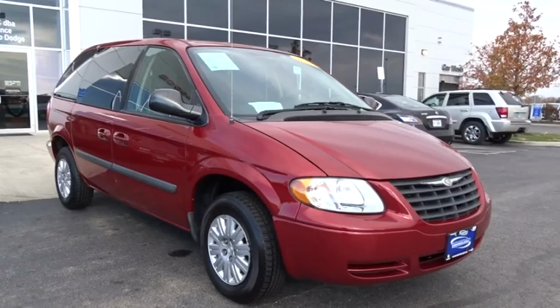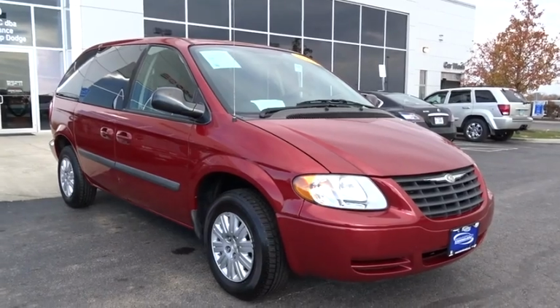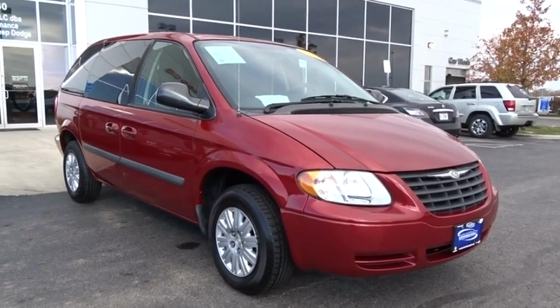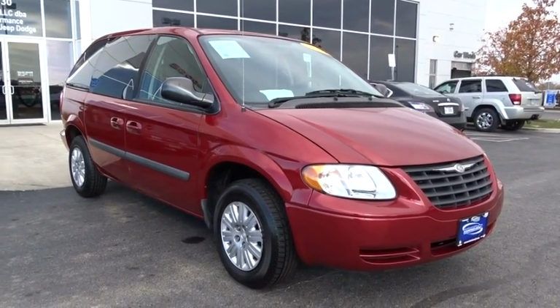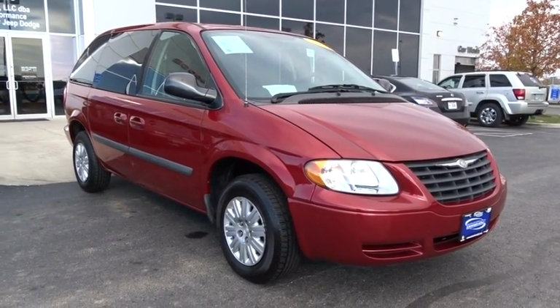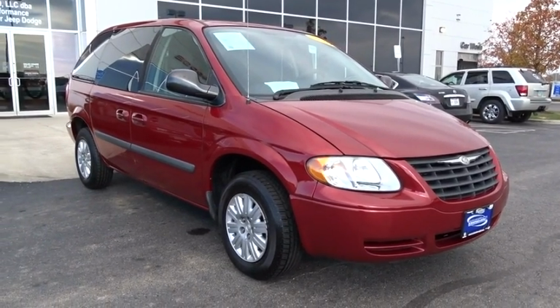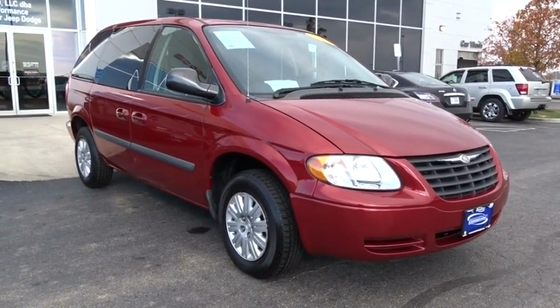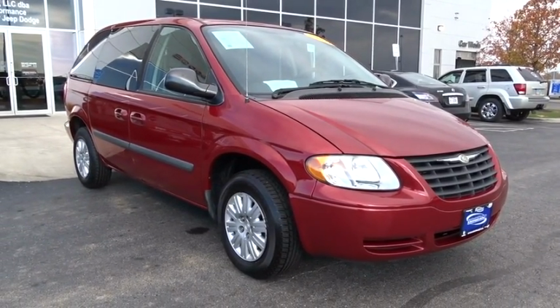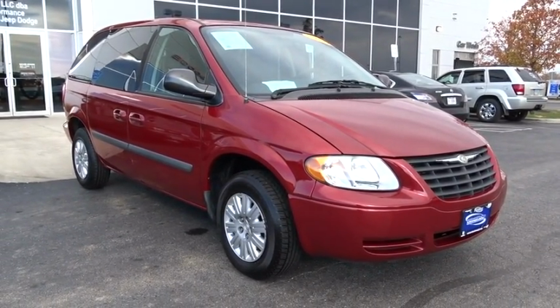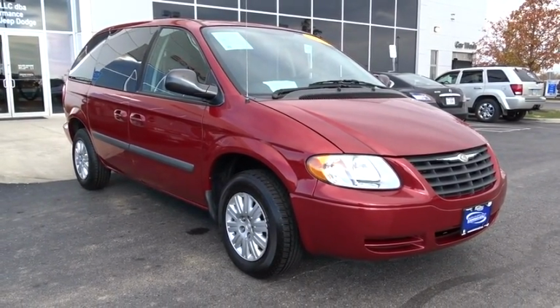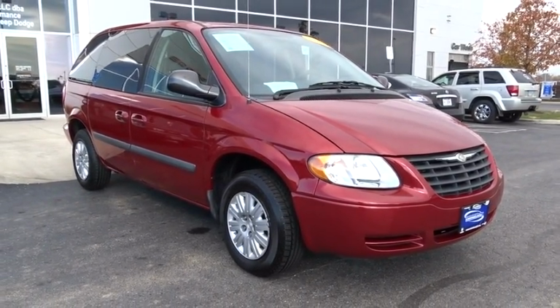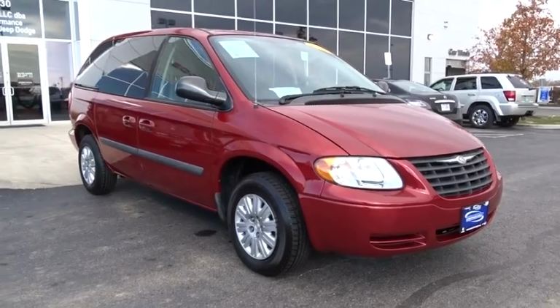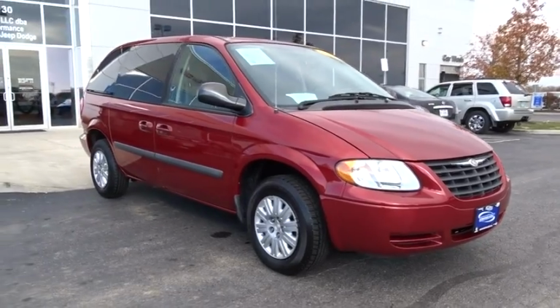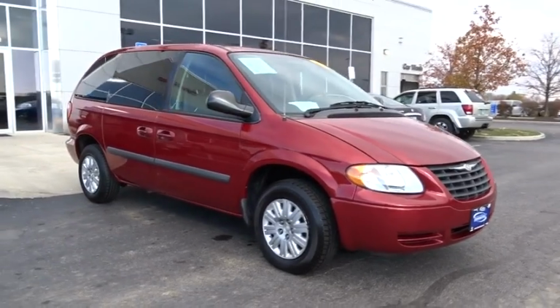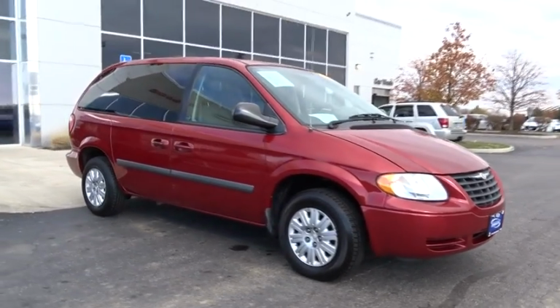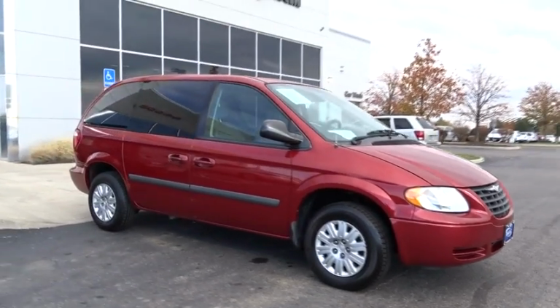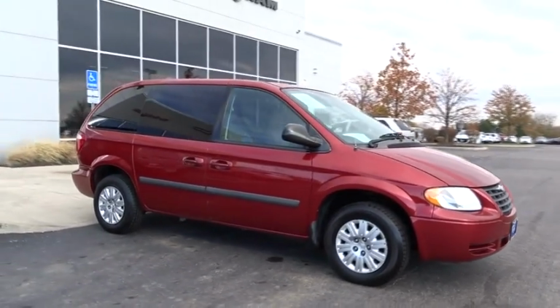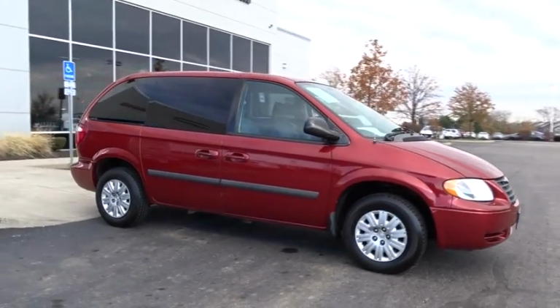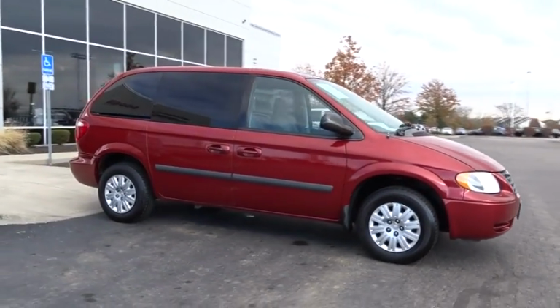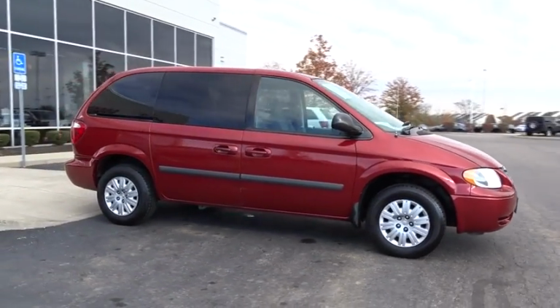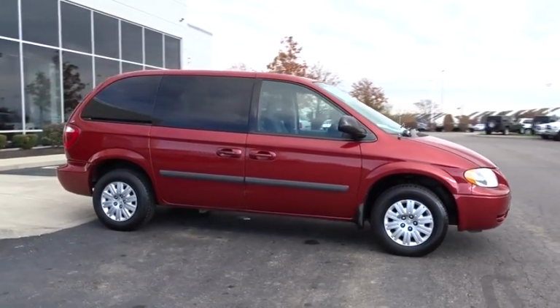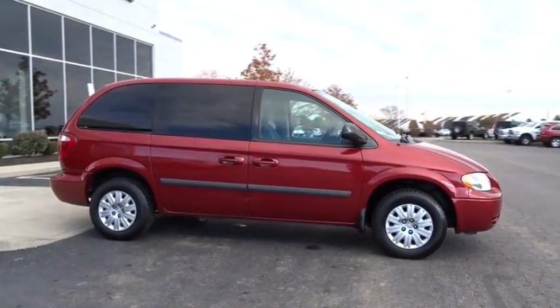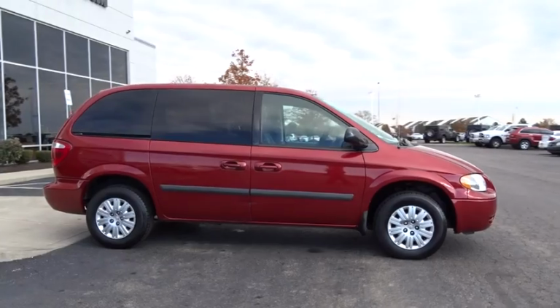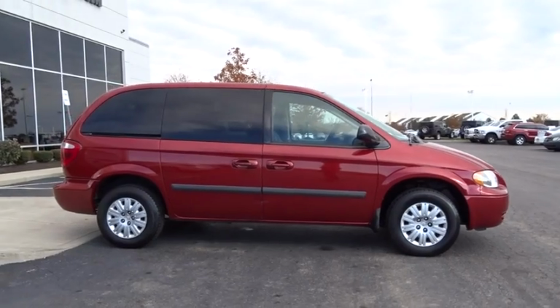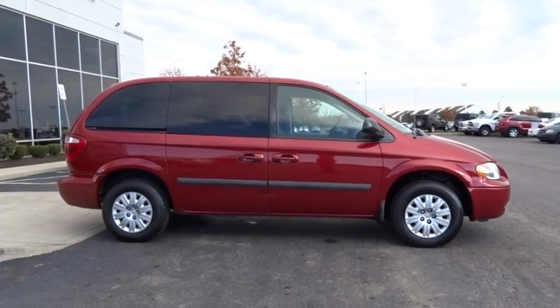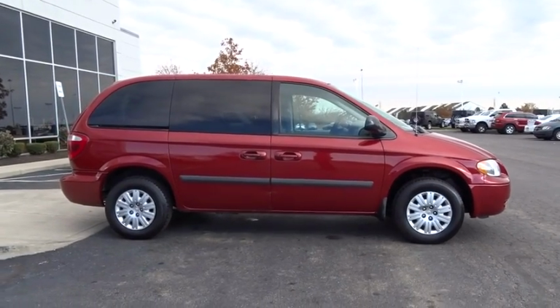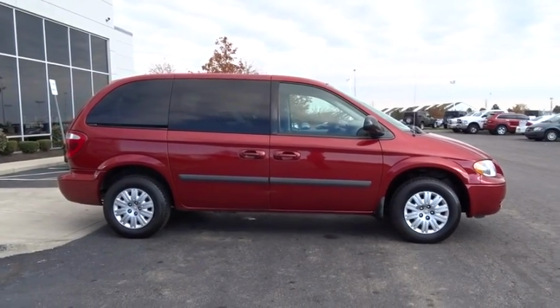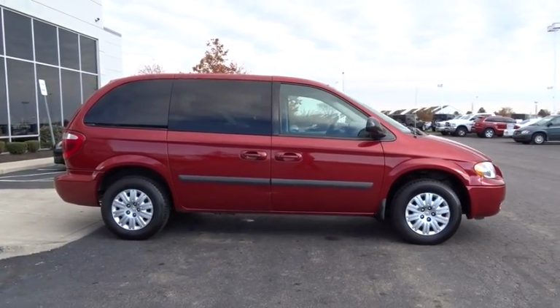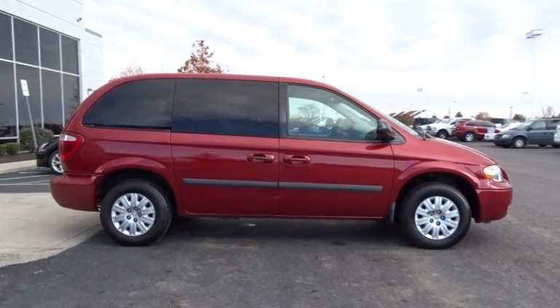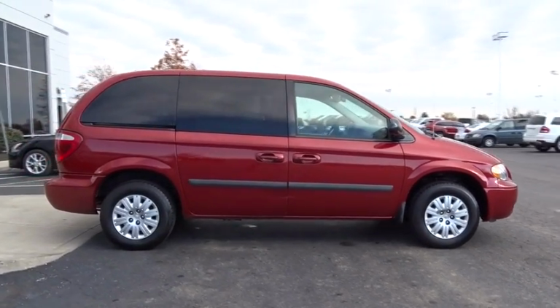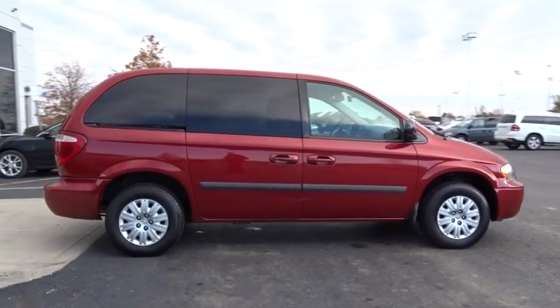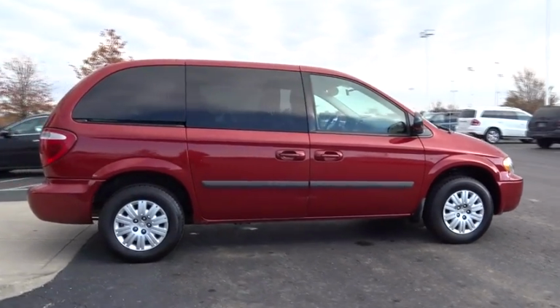The 2007 Town & Country. Town & Country's V6 engine provides plenty of power while still providing the fuel efficiency you look for in a vehicle. Tow up to 3,600 pounds when your Town & Country is equipped with a towing prep package.